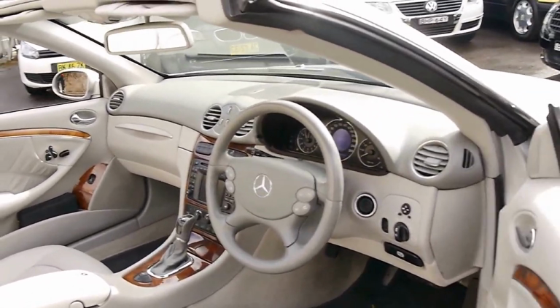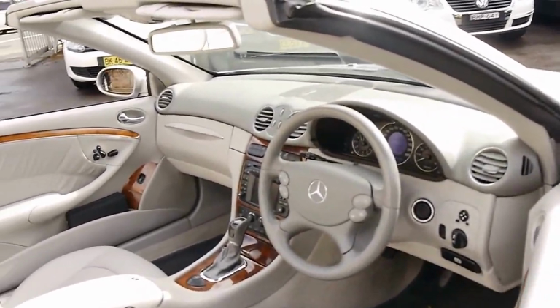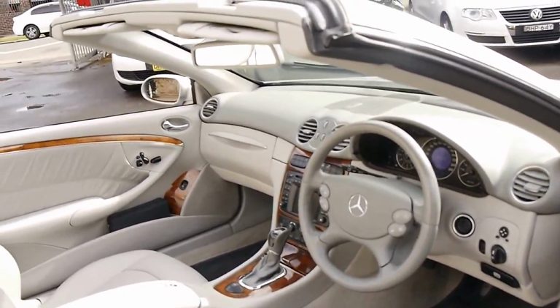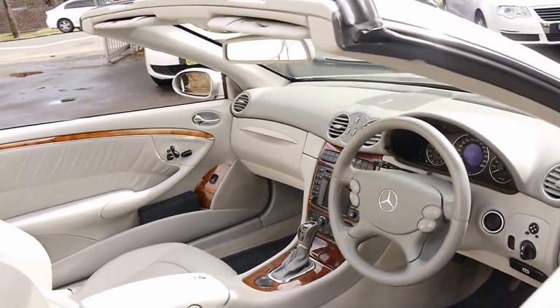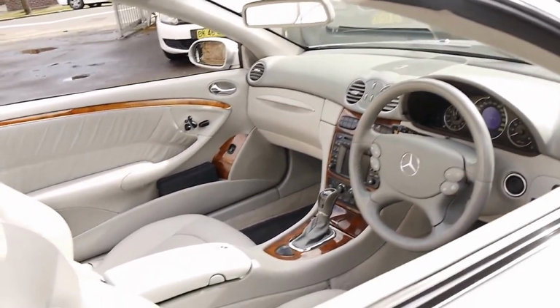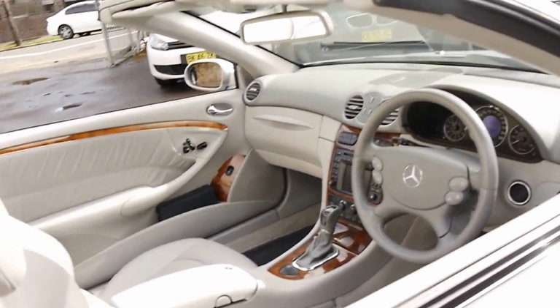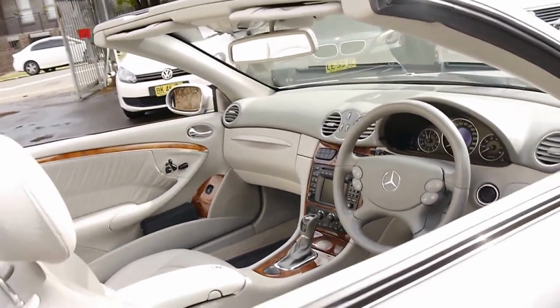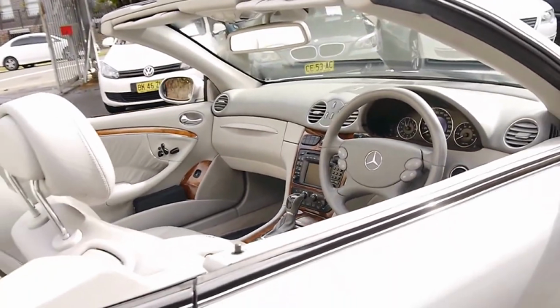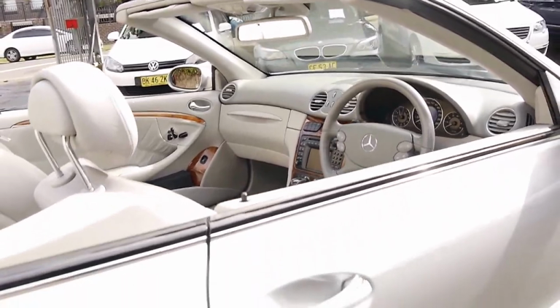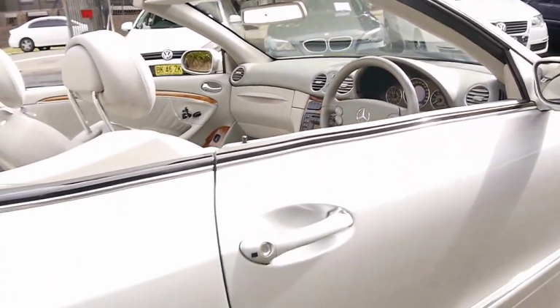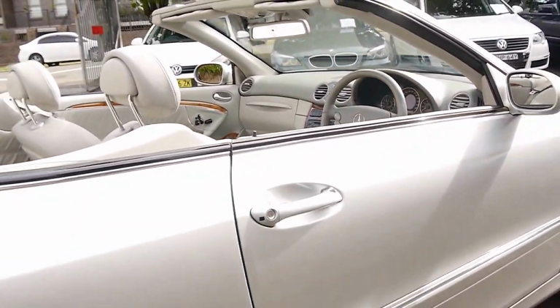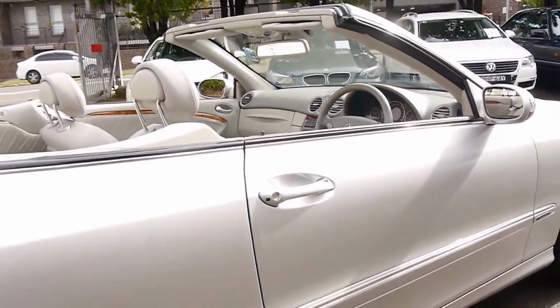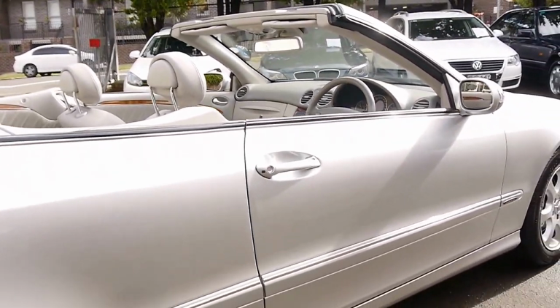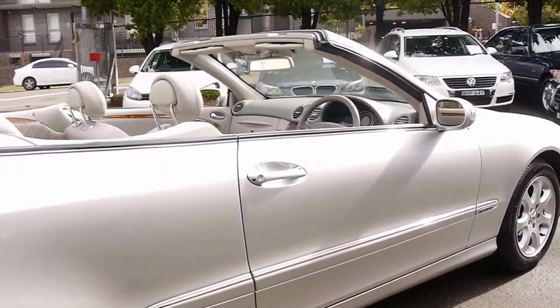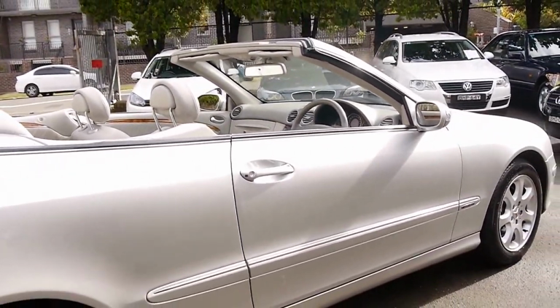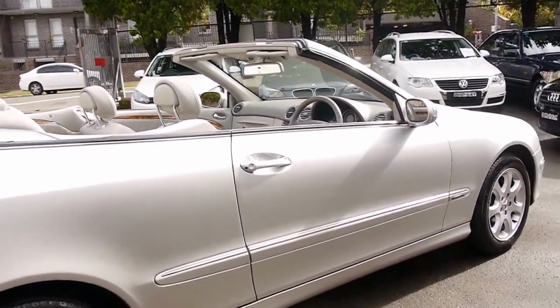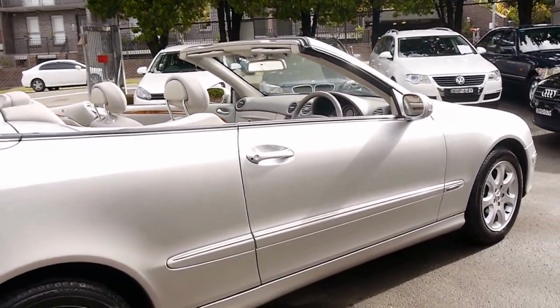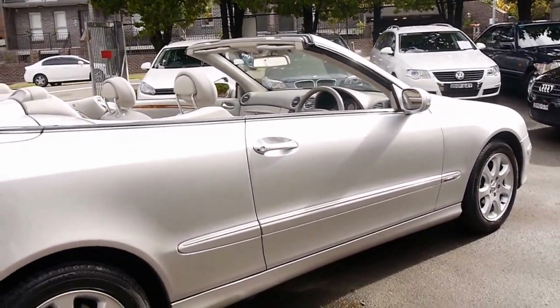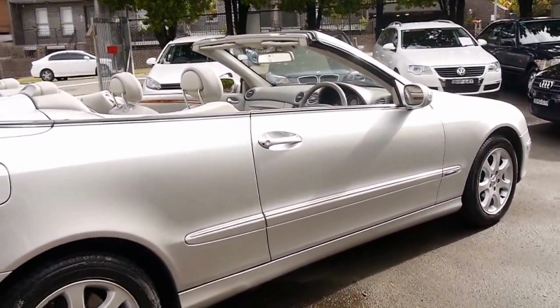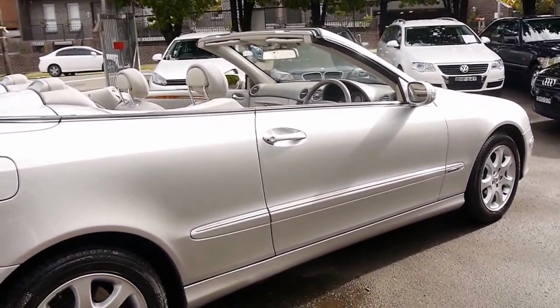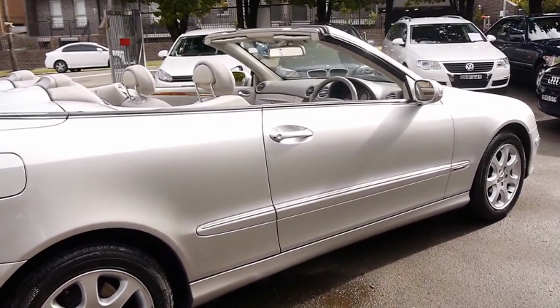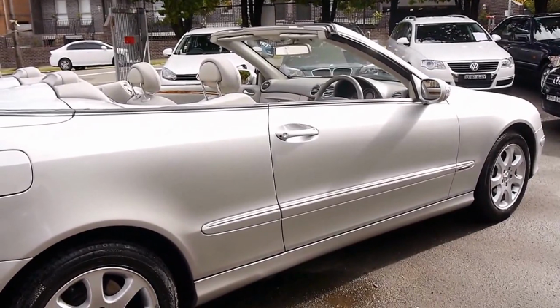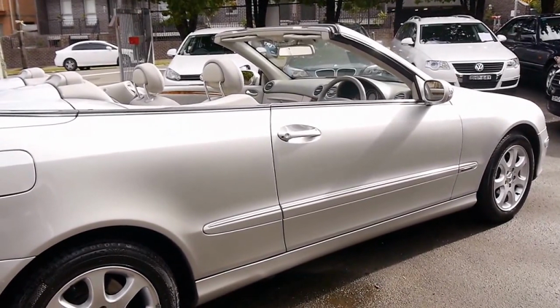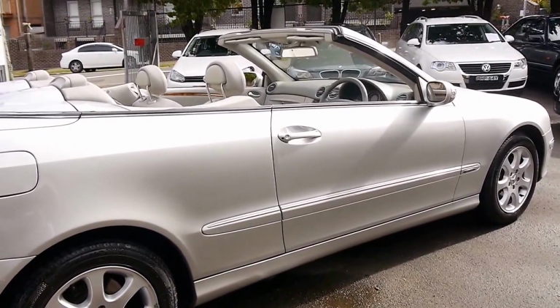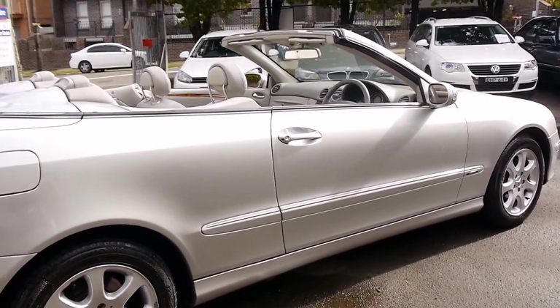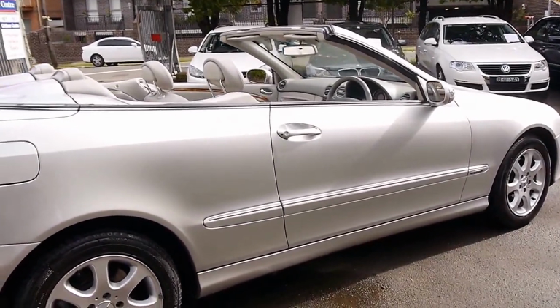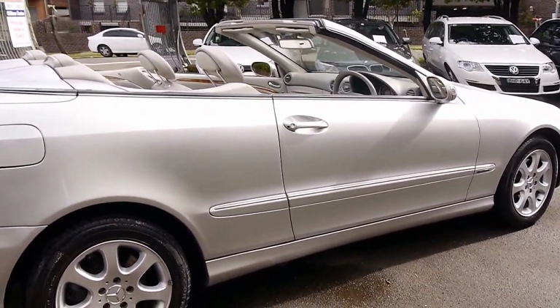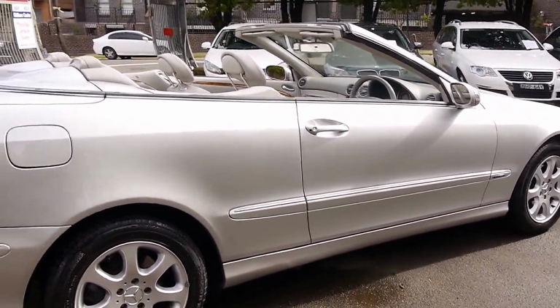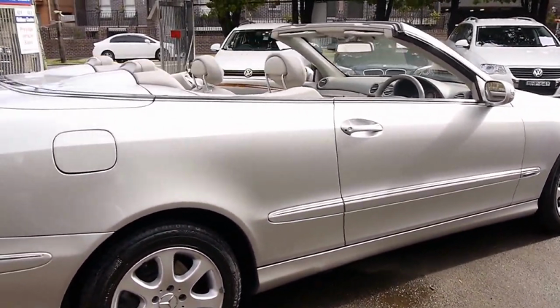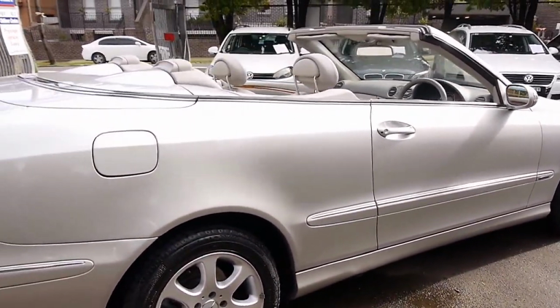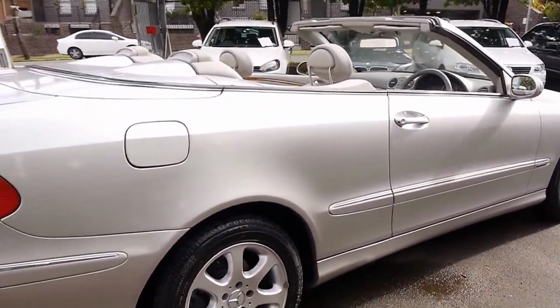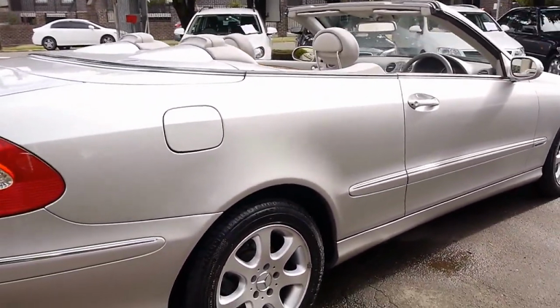It's a four-seater. This car also has navigation. It's got very nice Pirelli tyres on the front and it looks like it's got Continental tyres on the back, so it's got a good set of tyres all round.